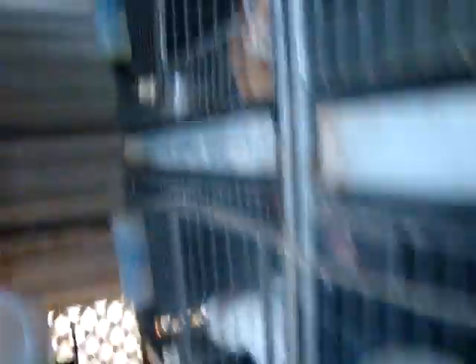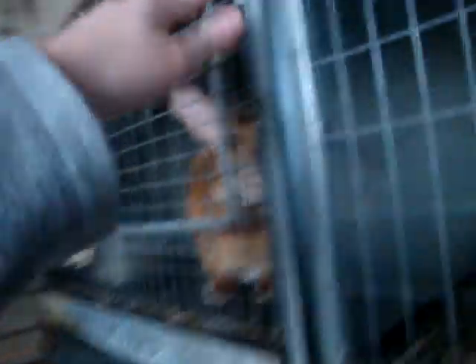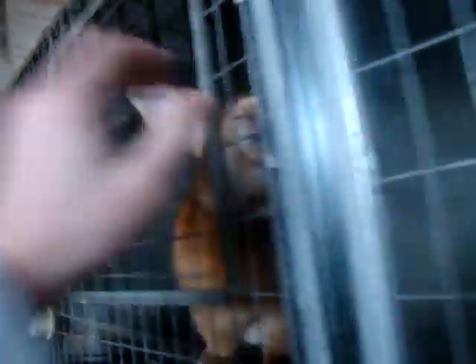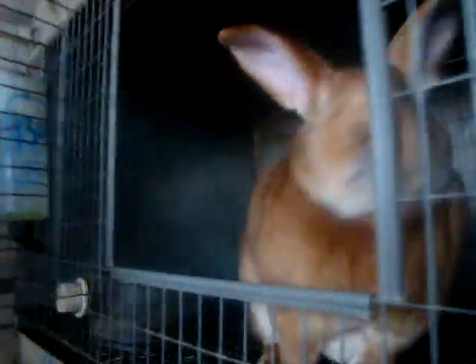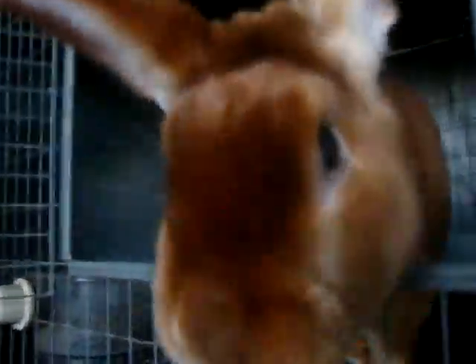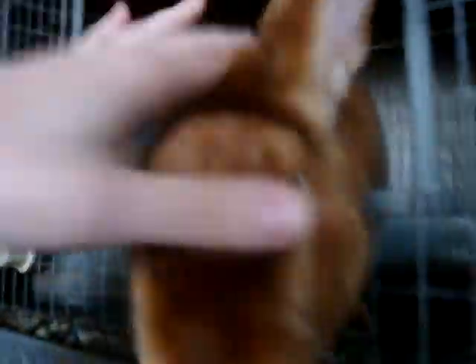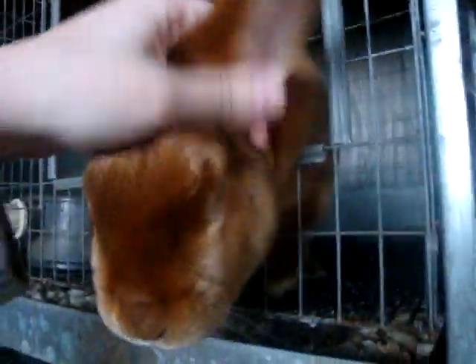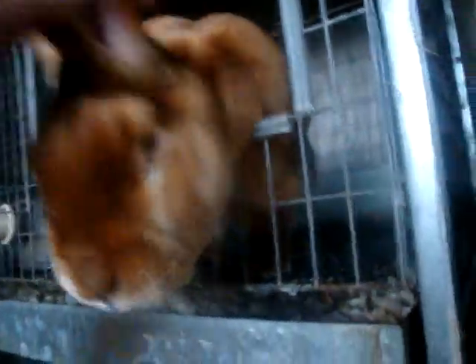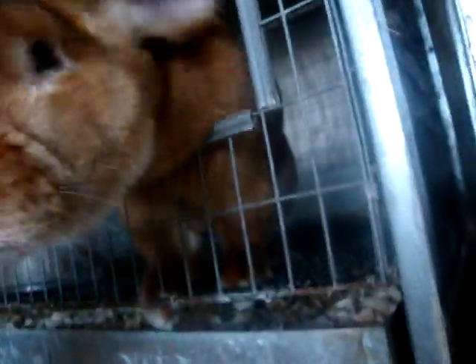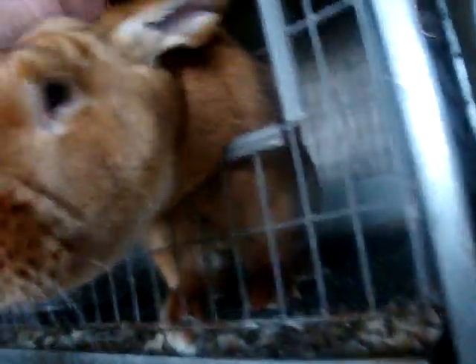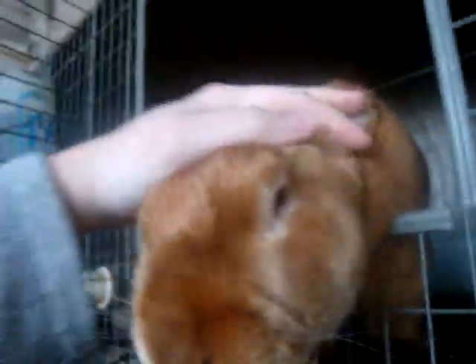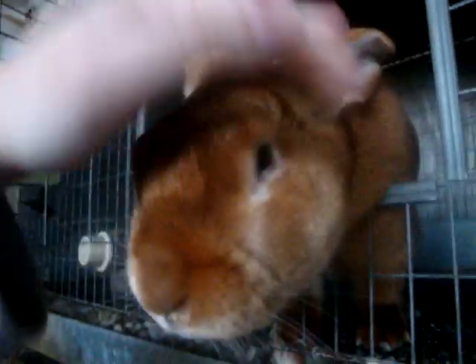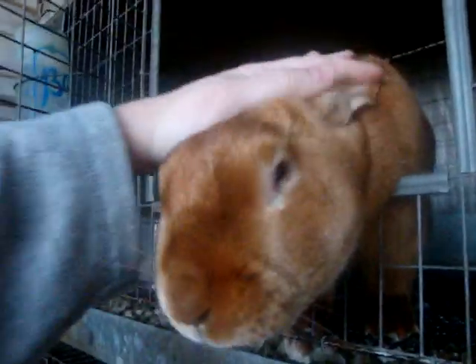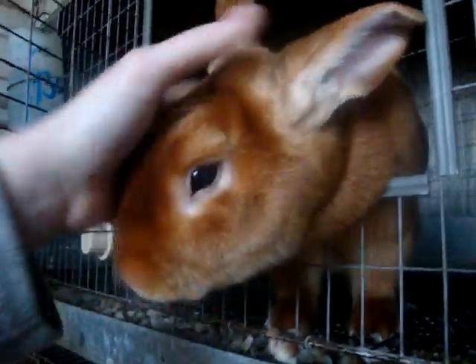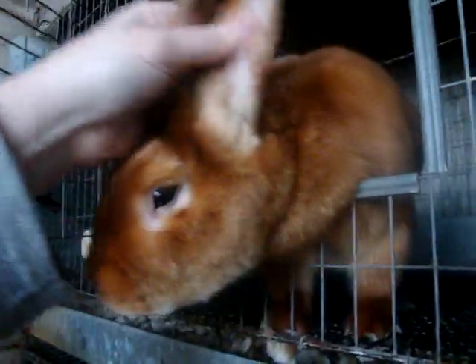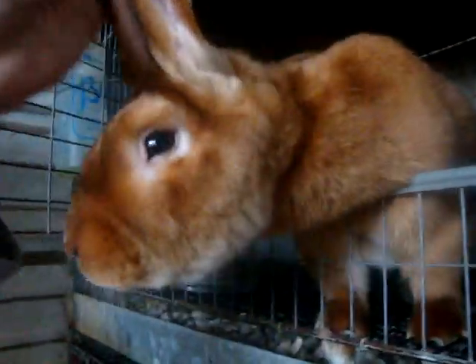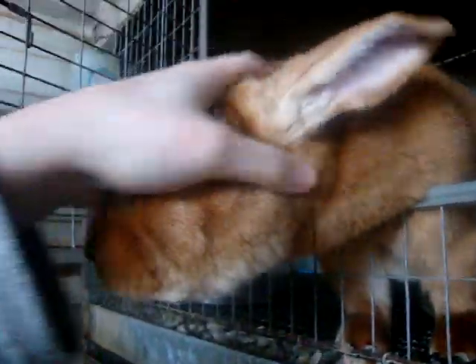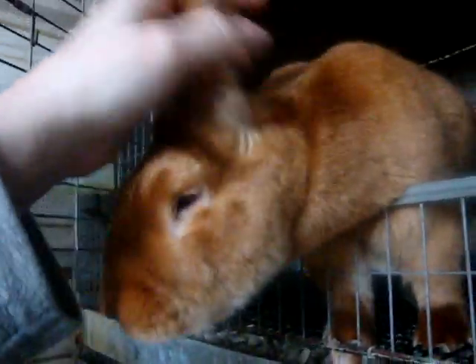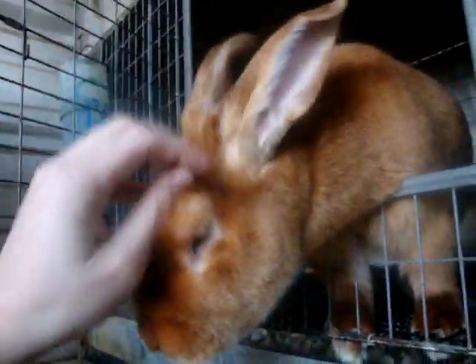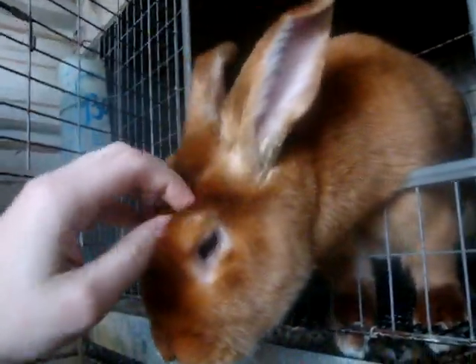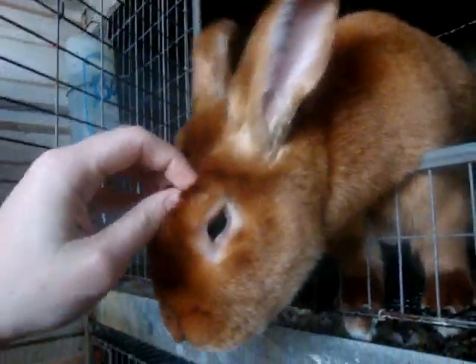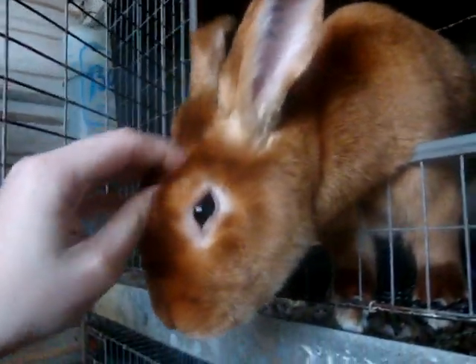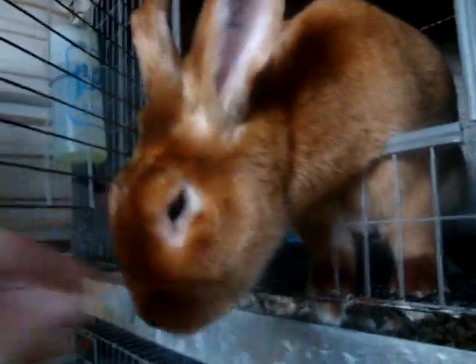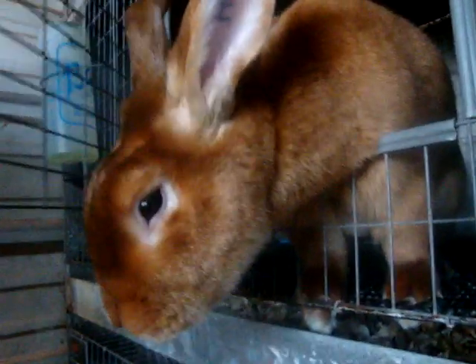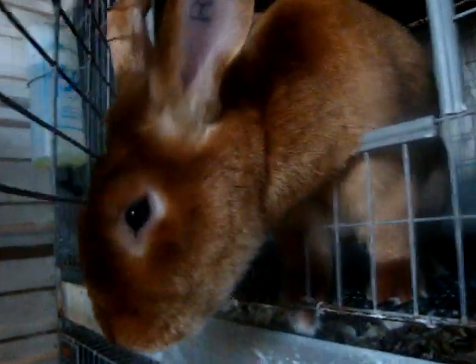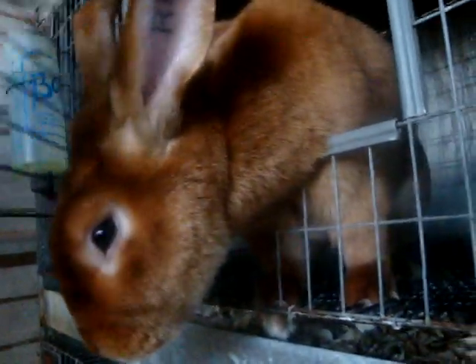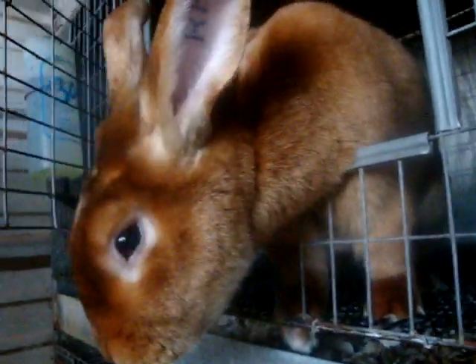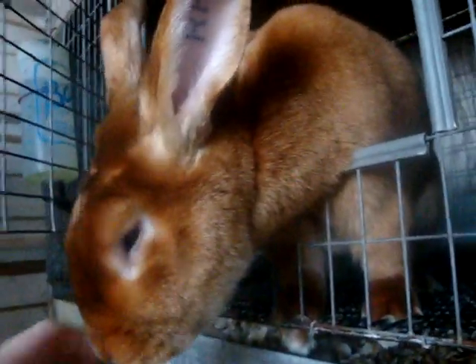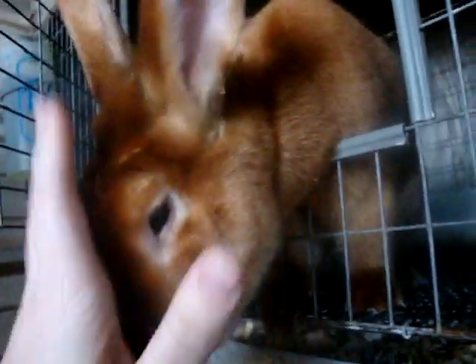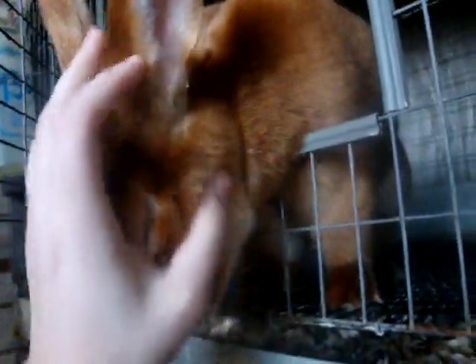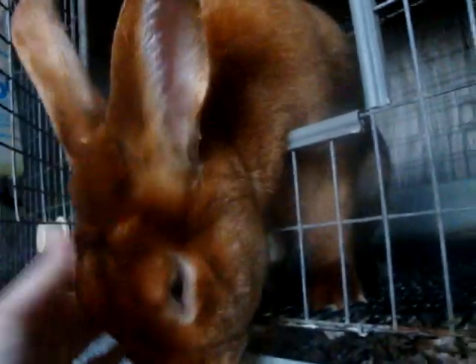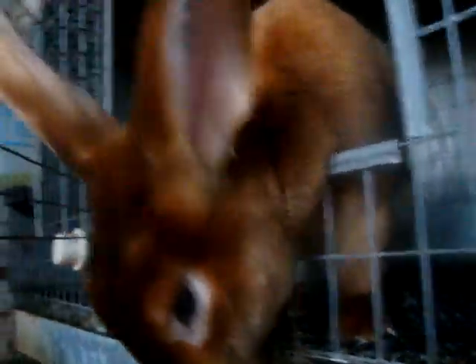Up here we have Red Hot. Very spoiled. She's kept as a pet now. Excuse me, boy. And he loves to hang his head out of the cage.